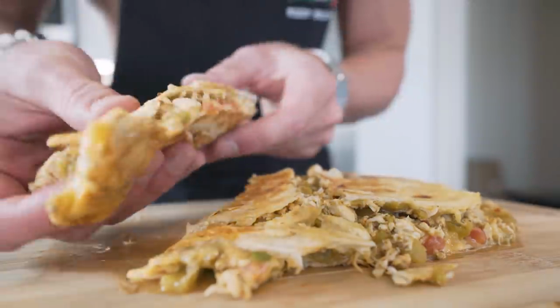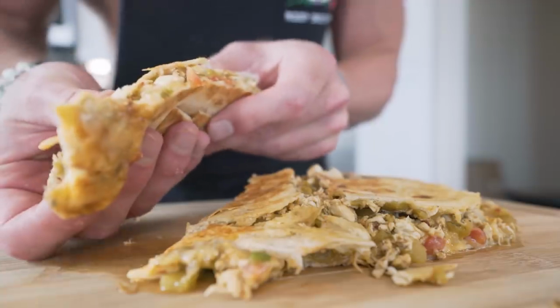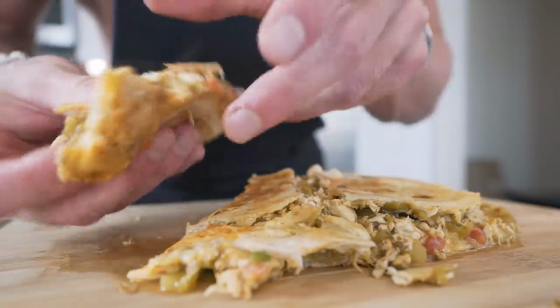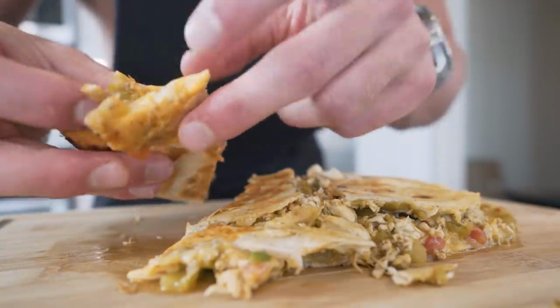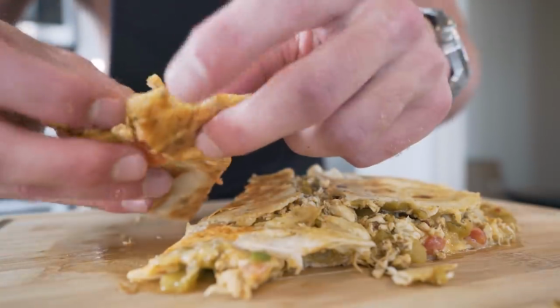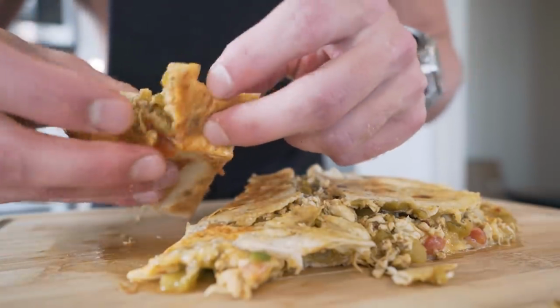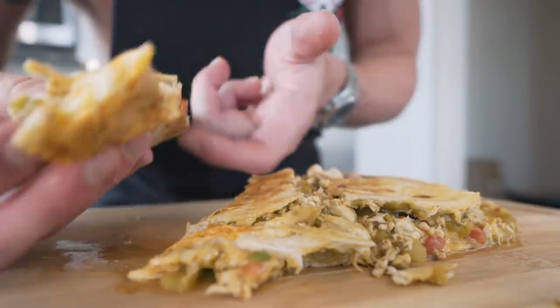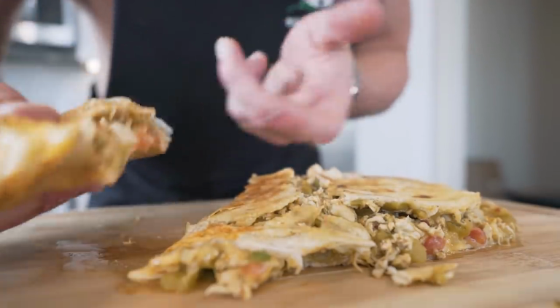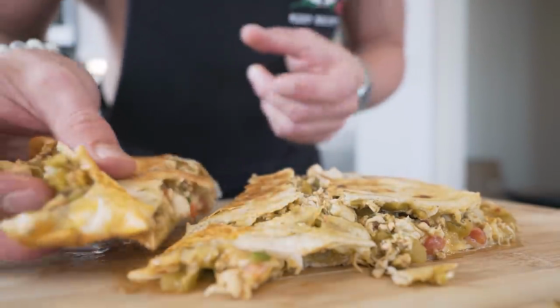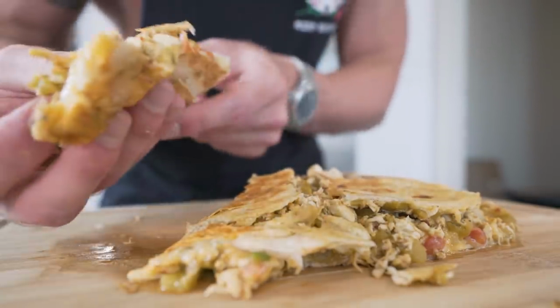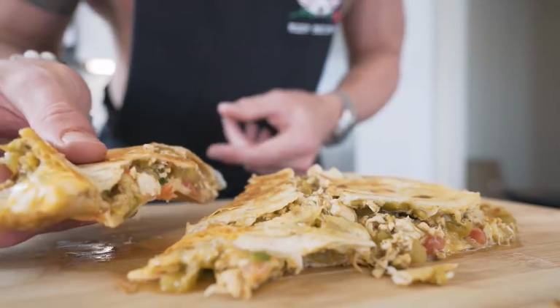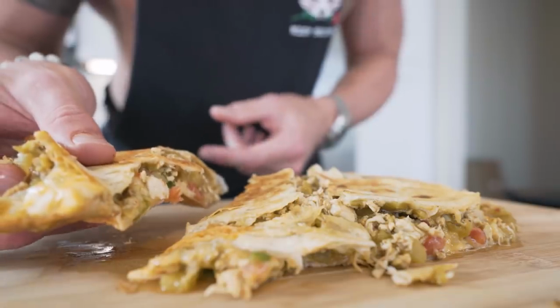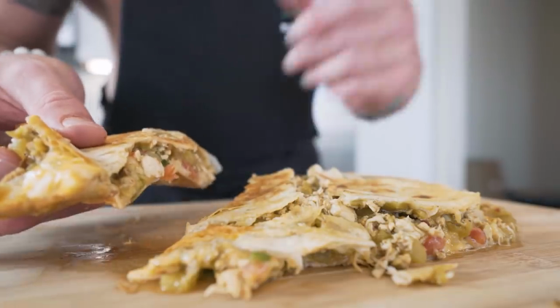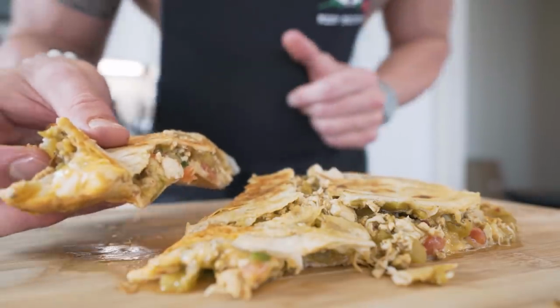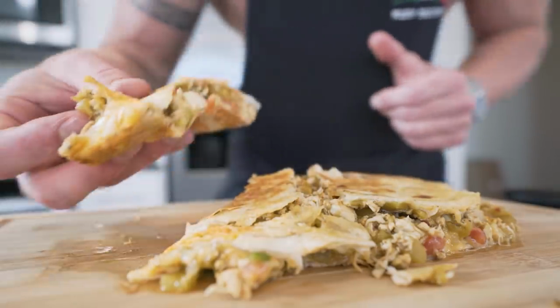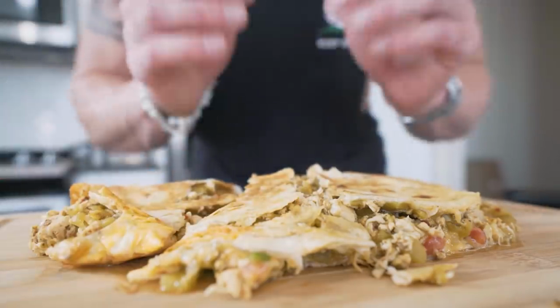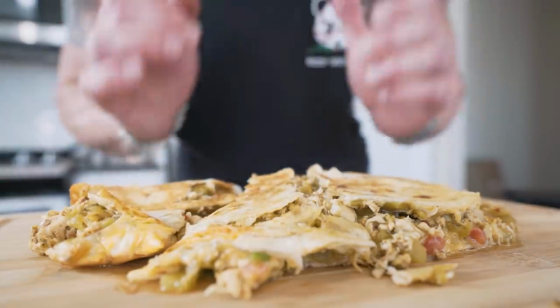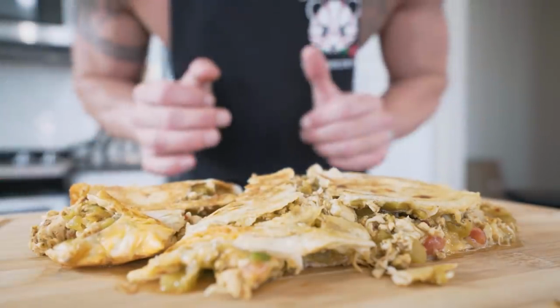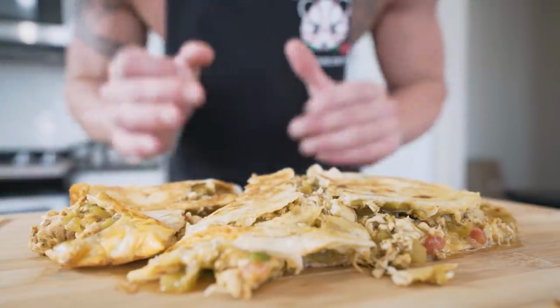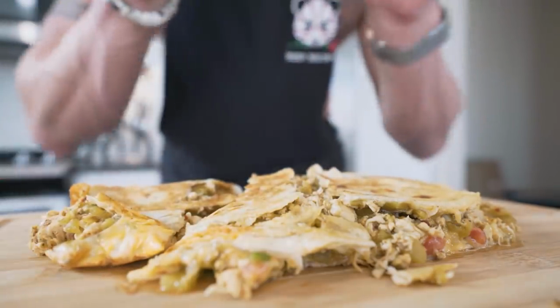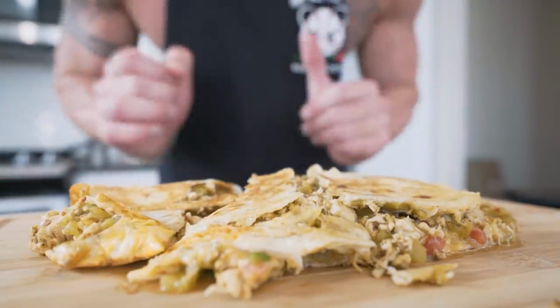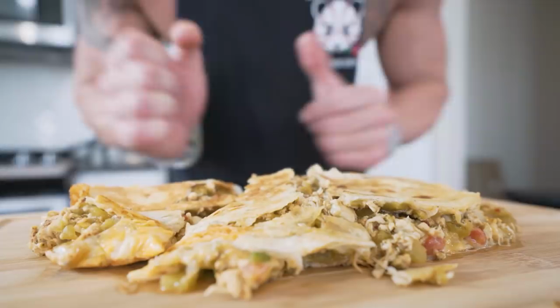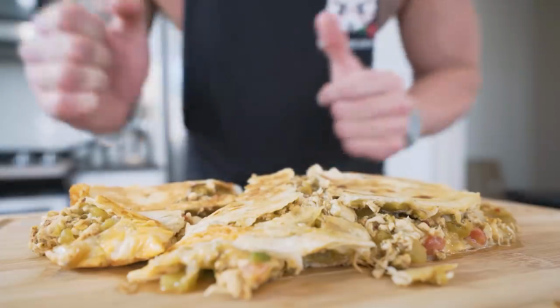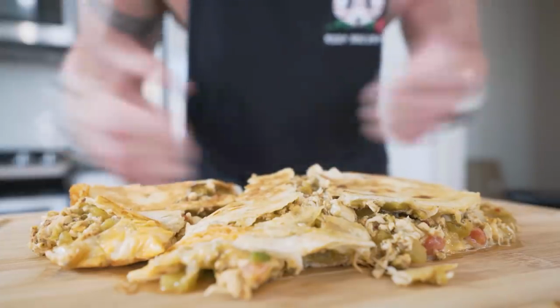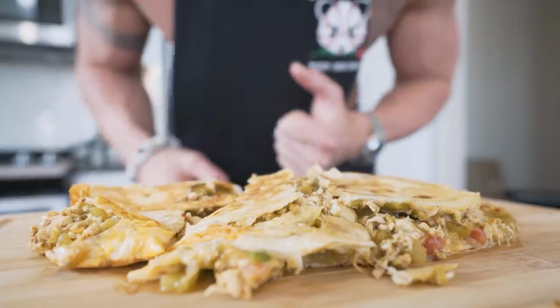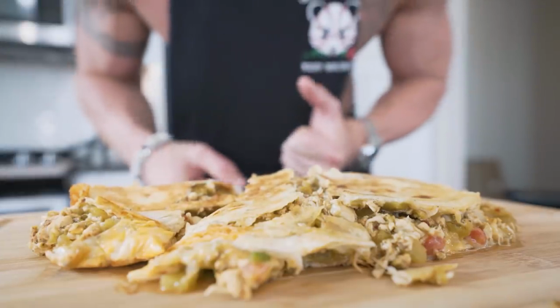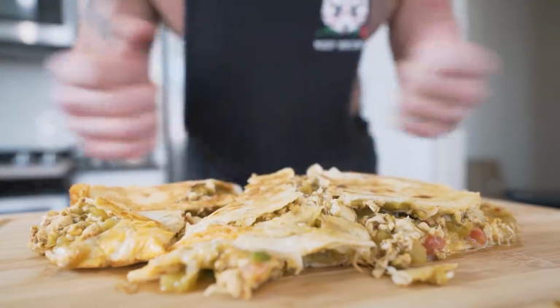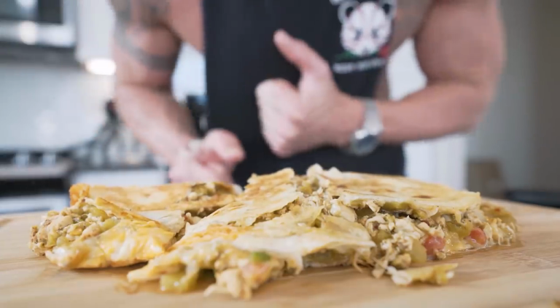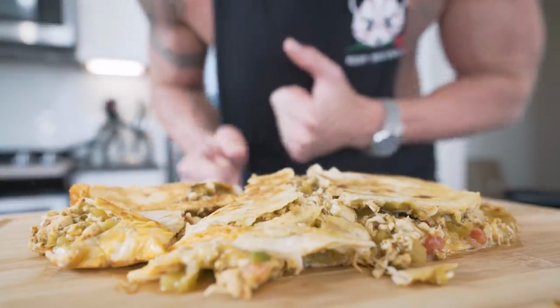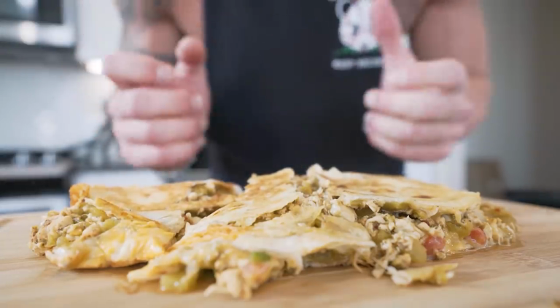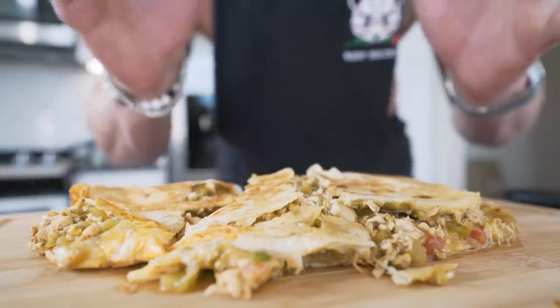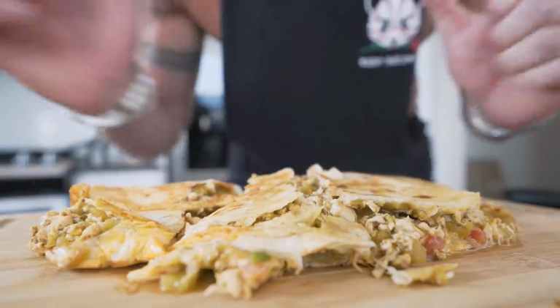If I grab one of my pieces right here, take a look at that — spices, melted cheese, crunchy quesadilla wrapper. A little big, but that just means she's anabolic. All right guys, we've been staring at it long enough. I think it's time to sit down, pull up a chair, strap on the old feed bag, and try this thing together. You guys ready? Let's go.